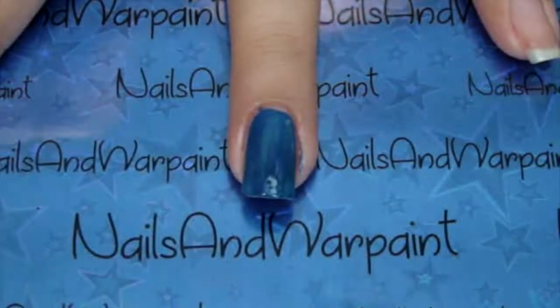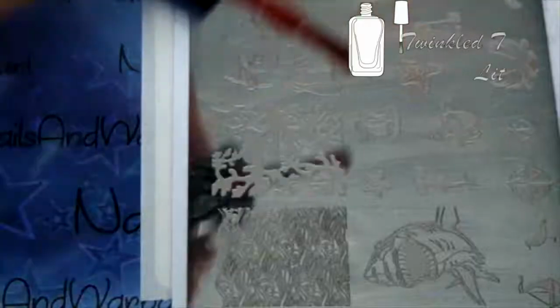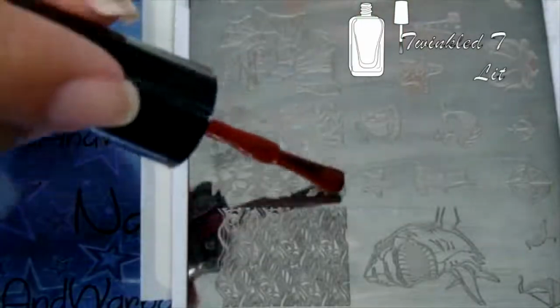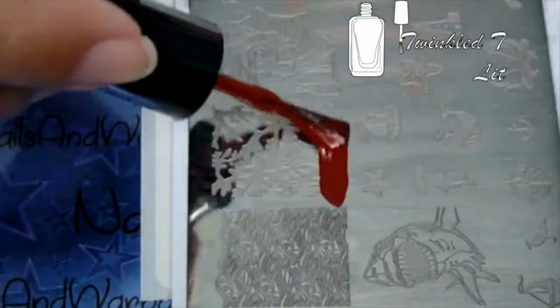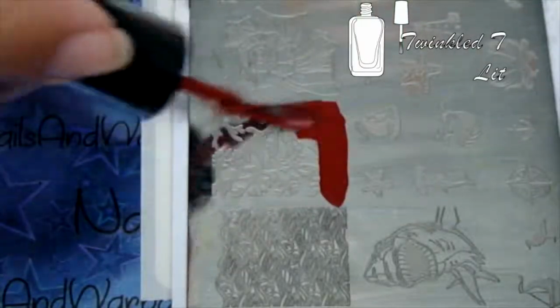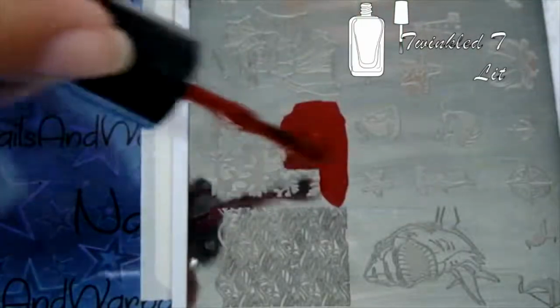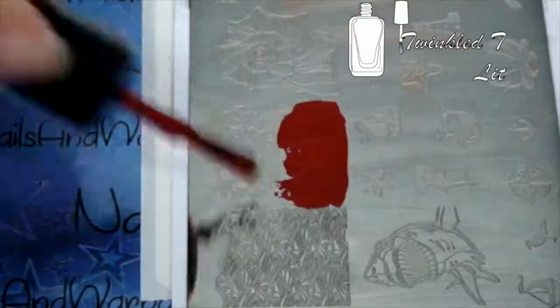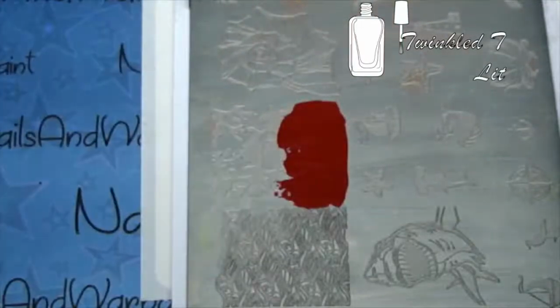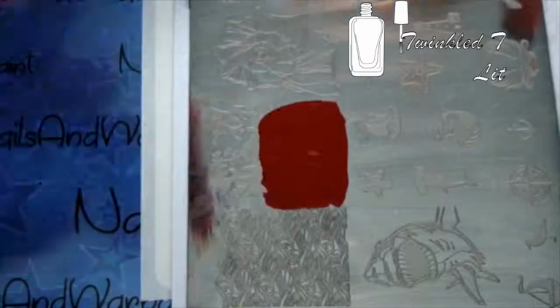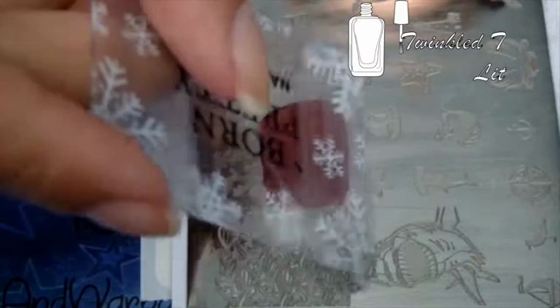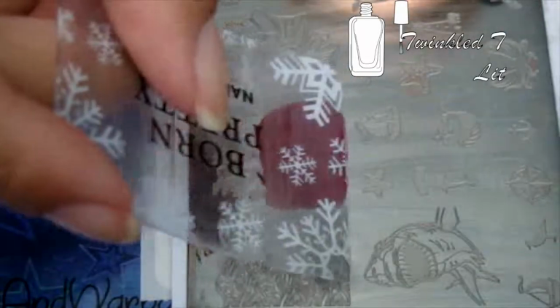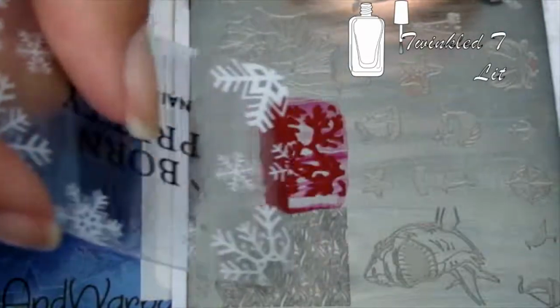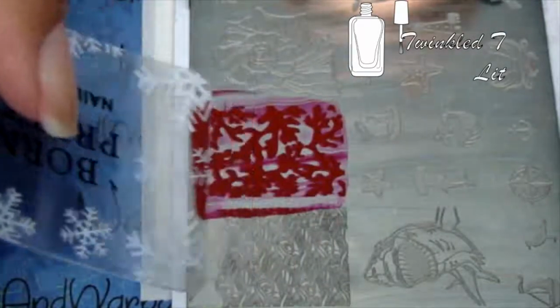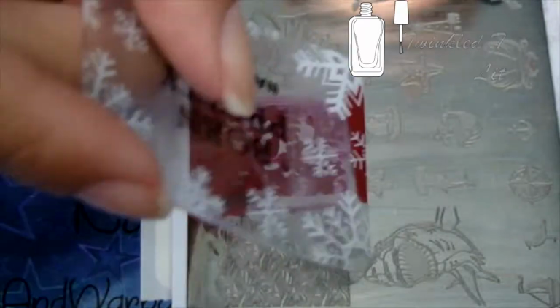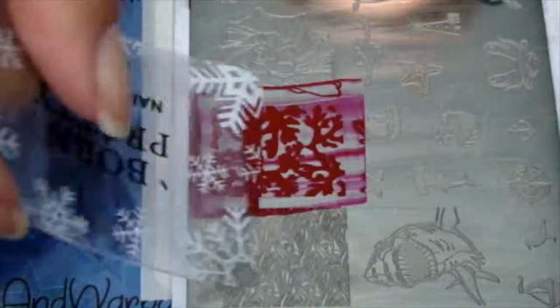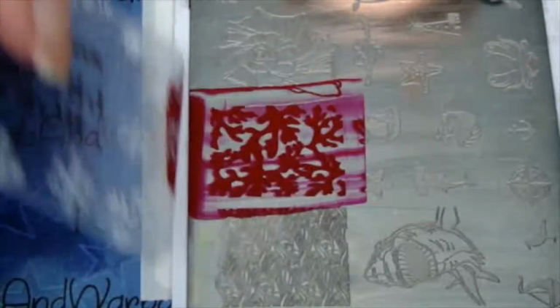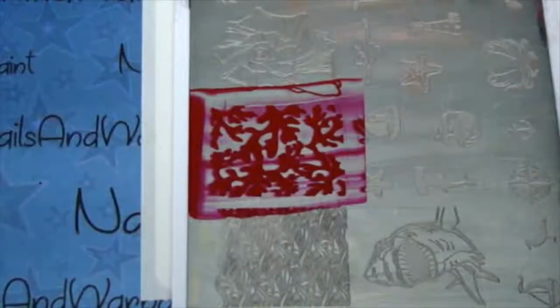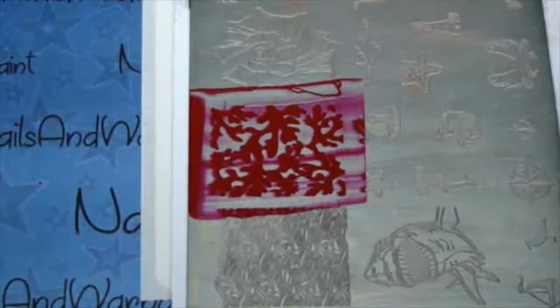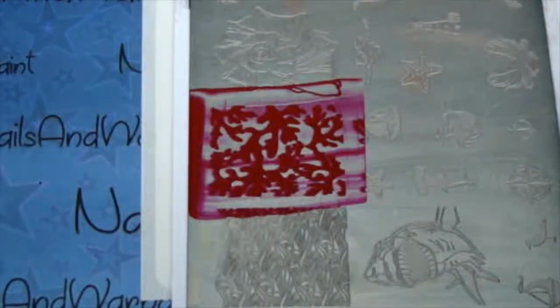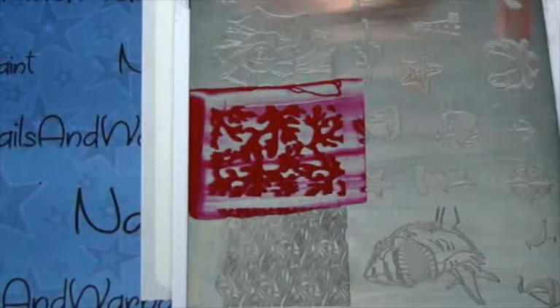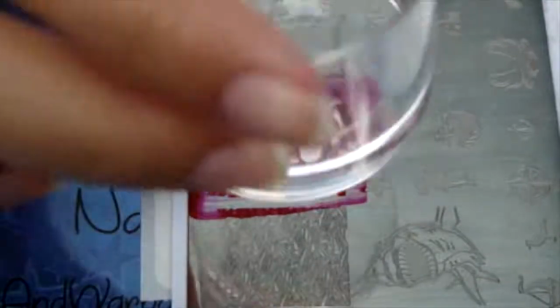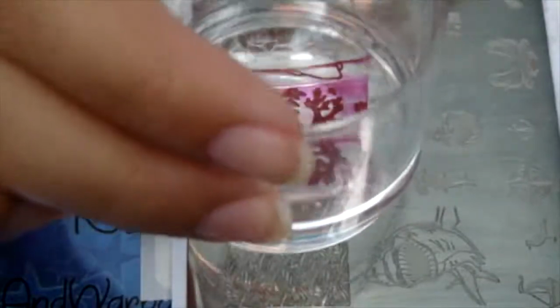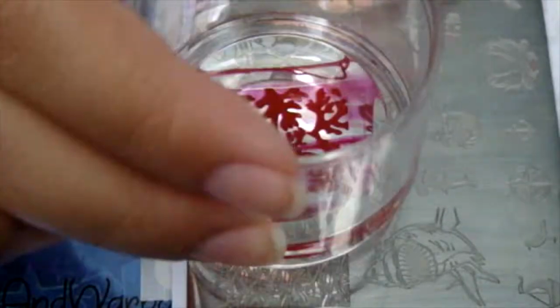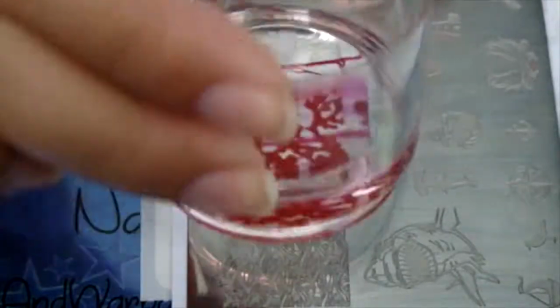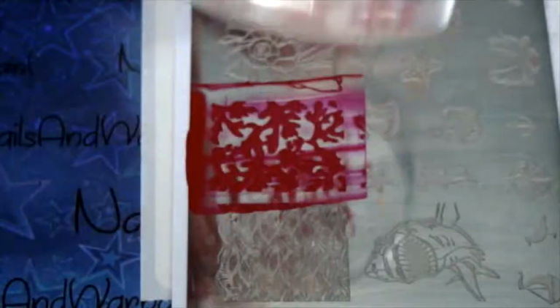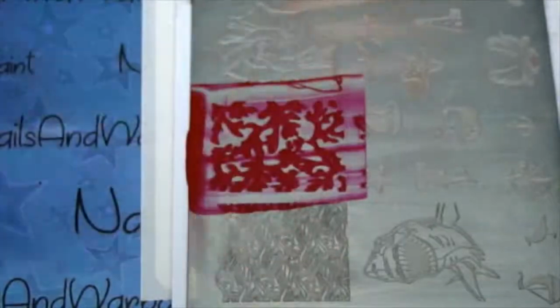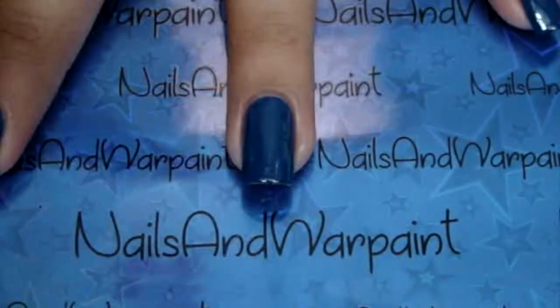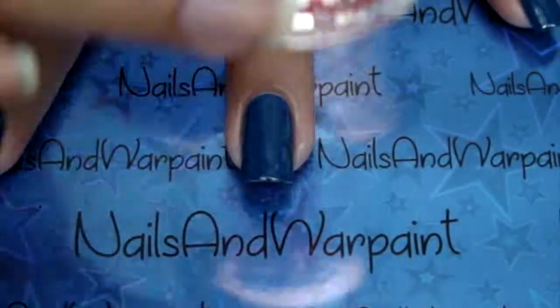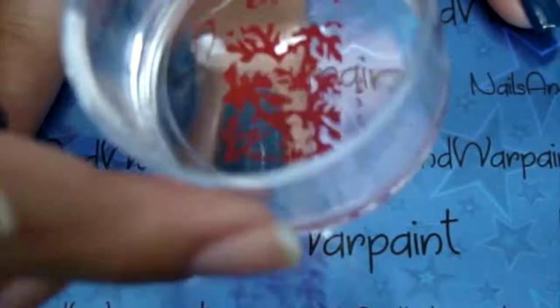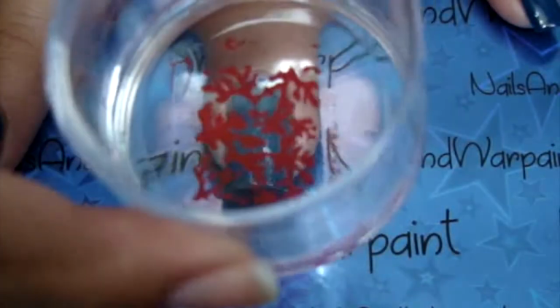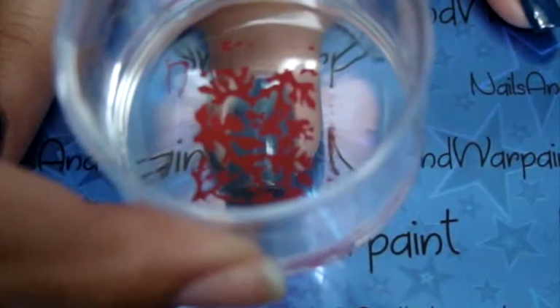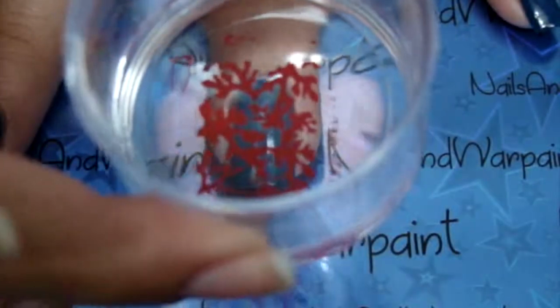Using this stamping plate from Uber Chic I got this coral looking design, but I used the red to create a blood-like effect on the background of the nail.